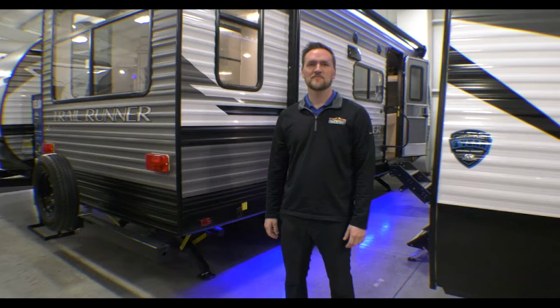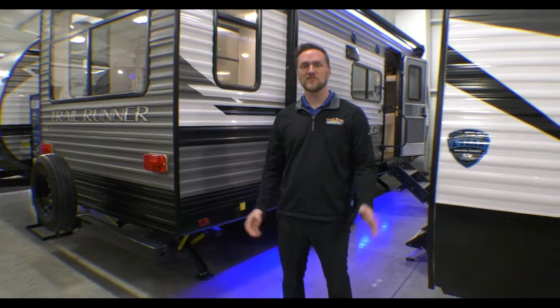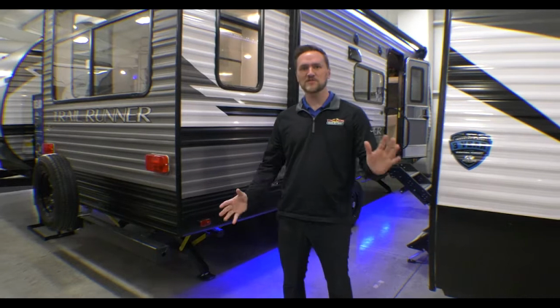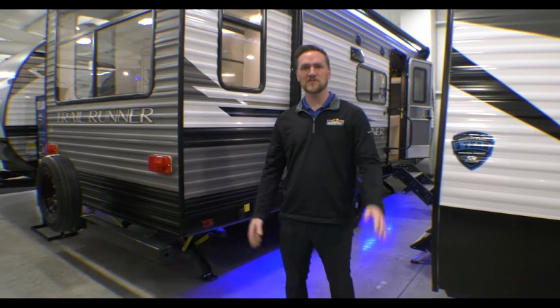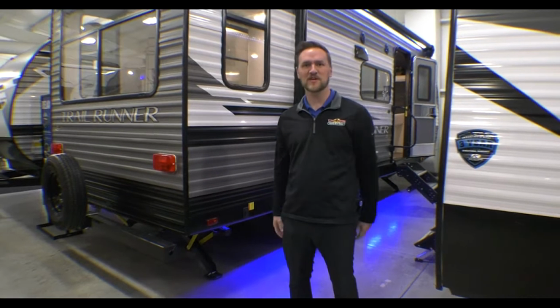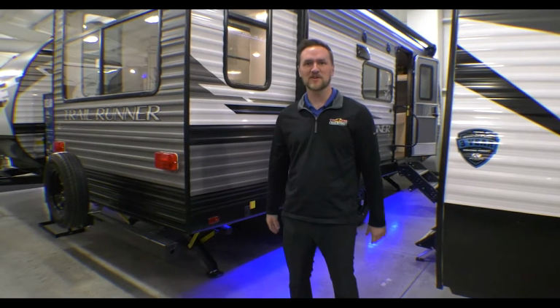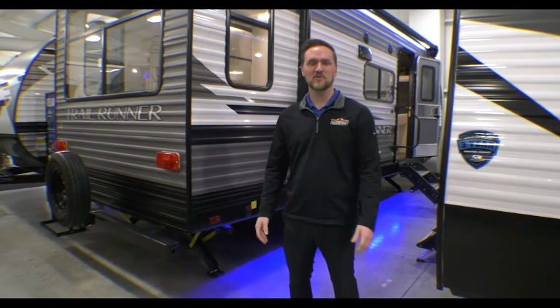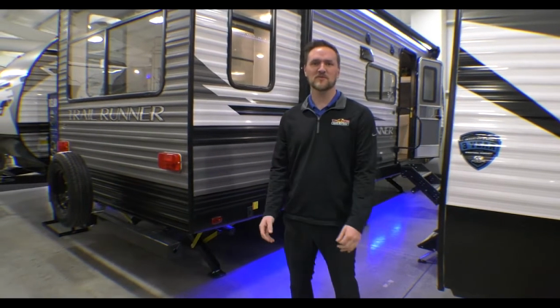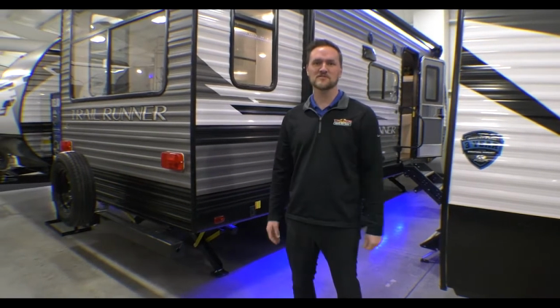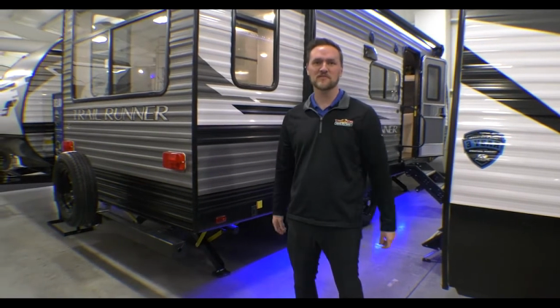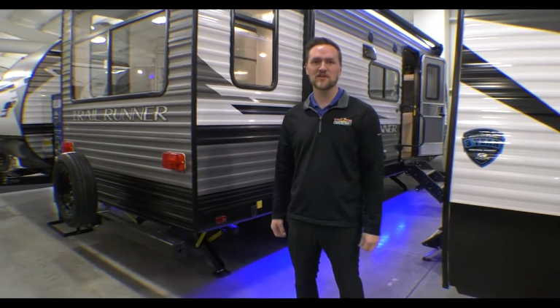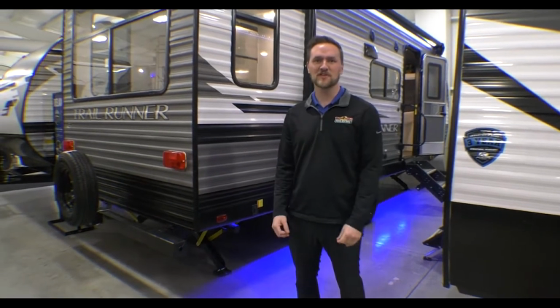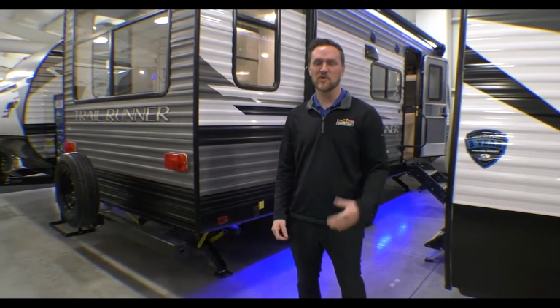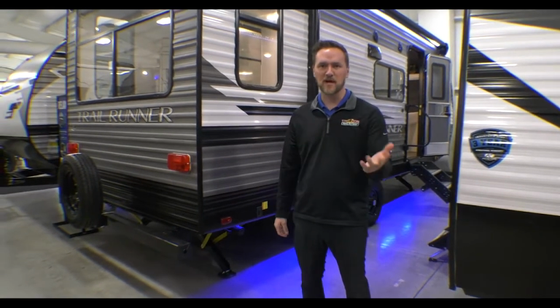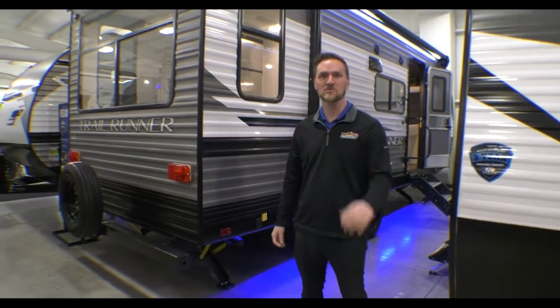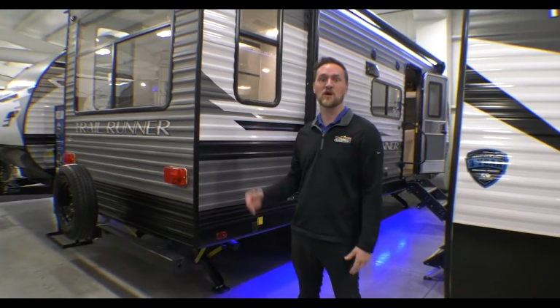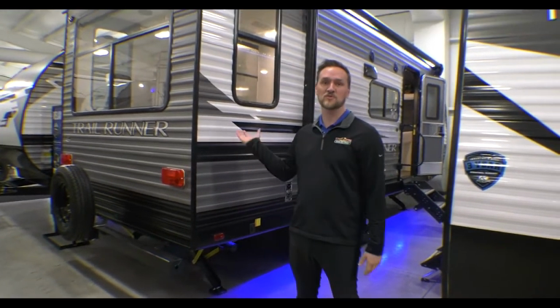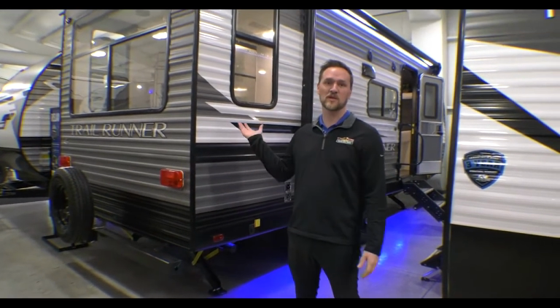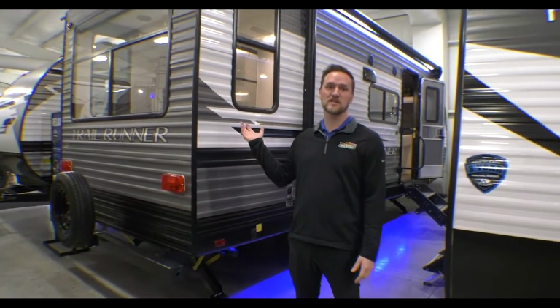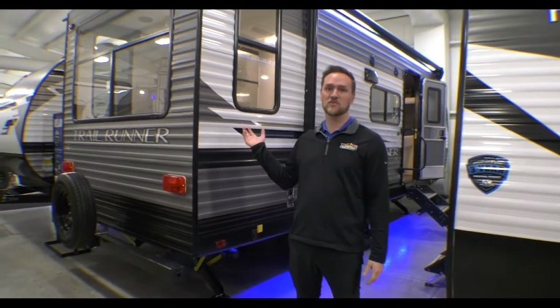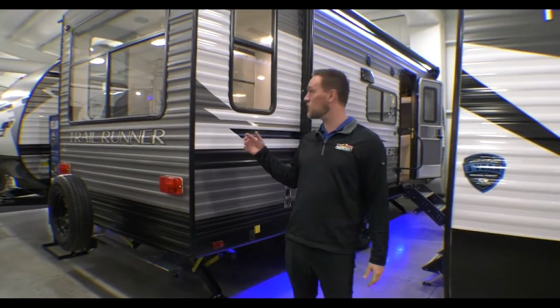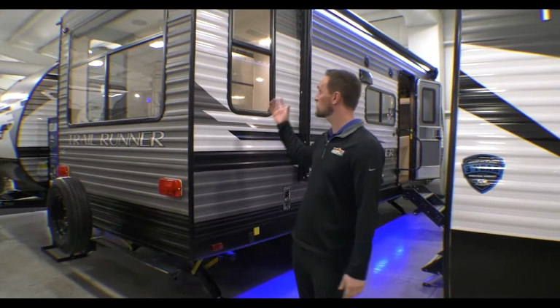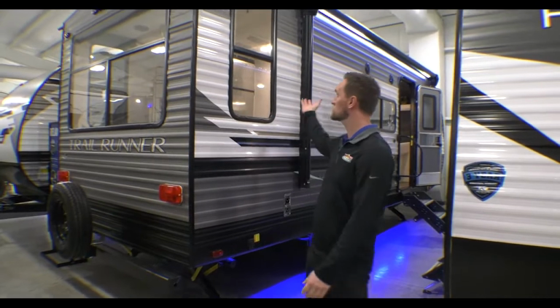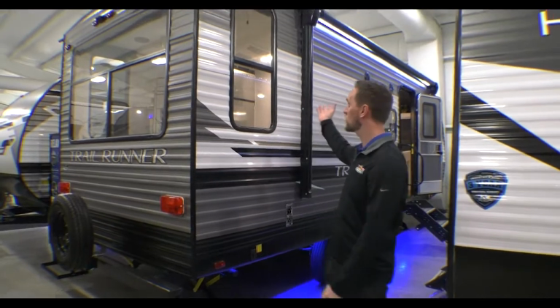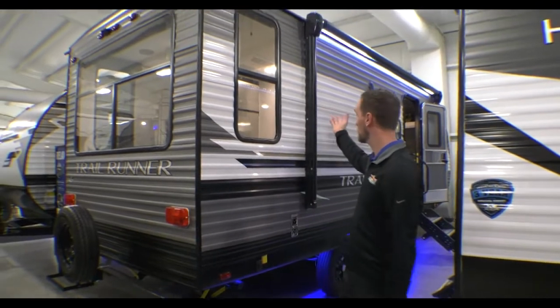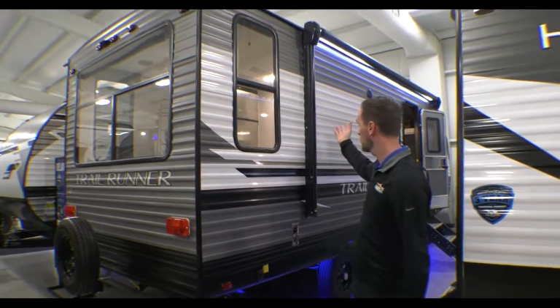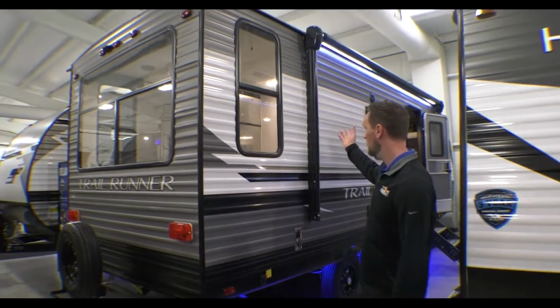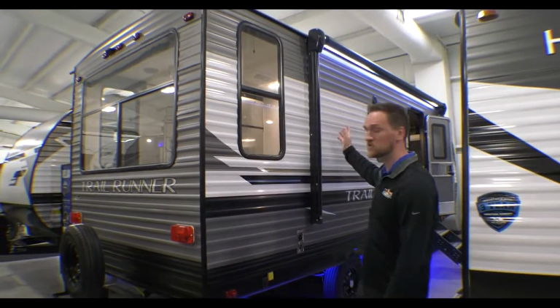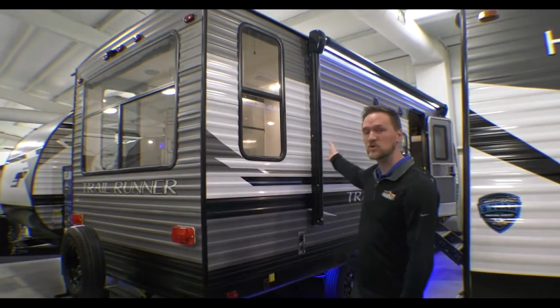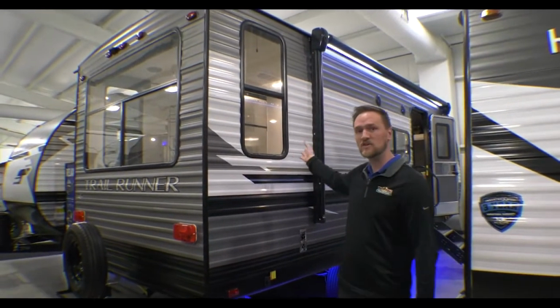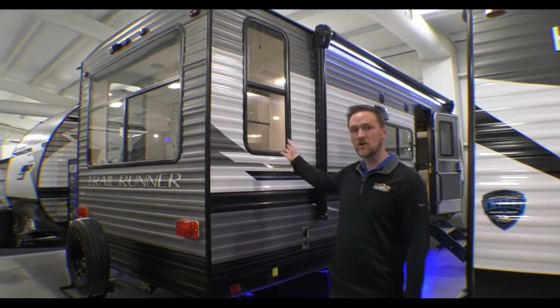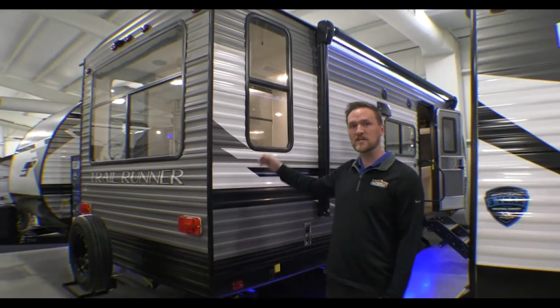Hey folks, it's Dylan Baker here with Walnut Ridge Family RV. Welcome back to a walkthrough Wednesday. We're gonna walk through this Trail Runner 211 RD.